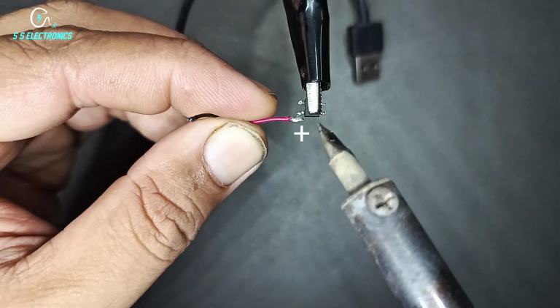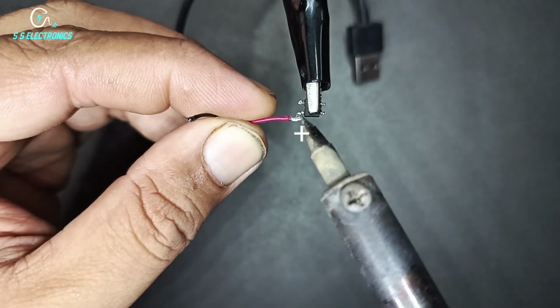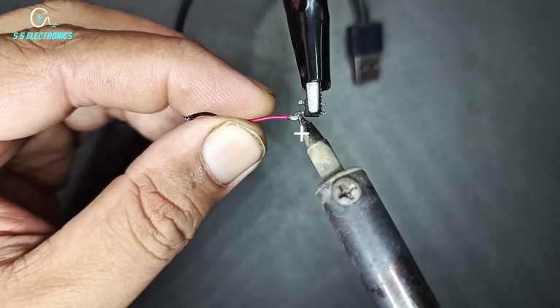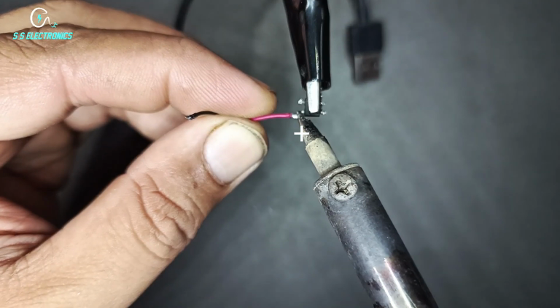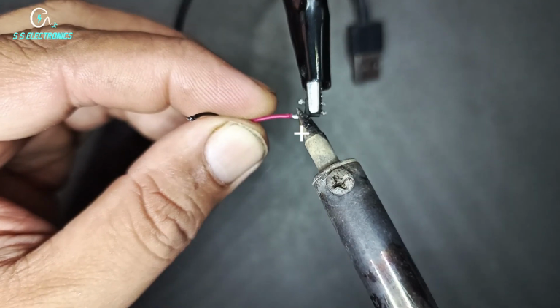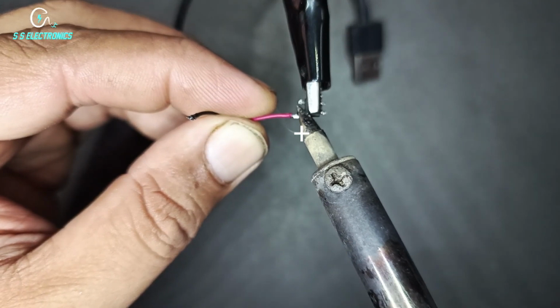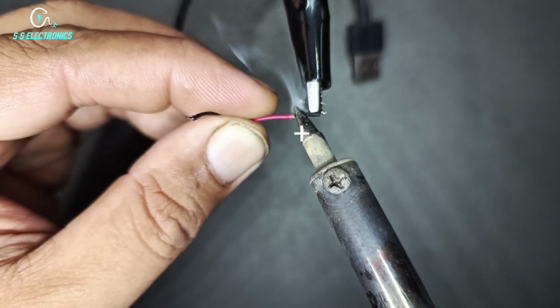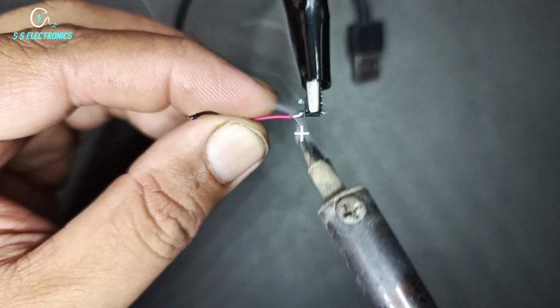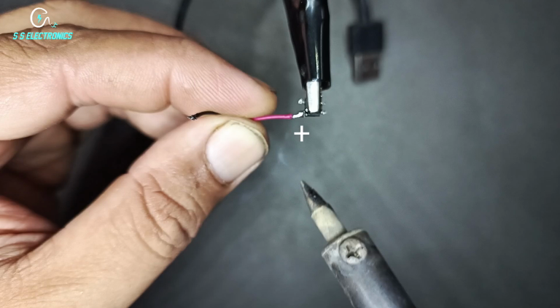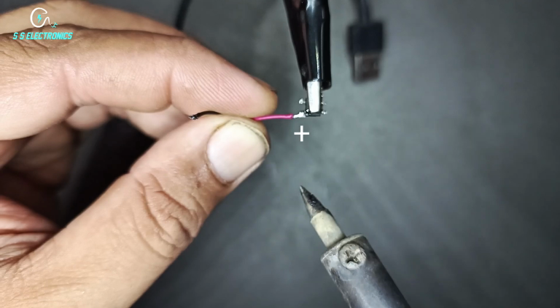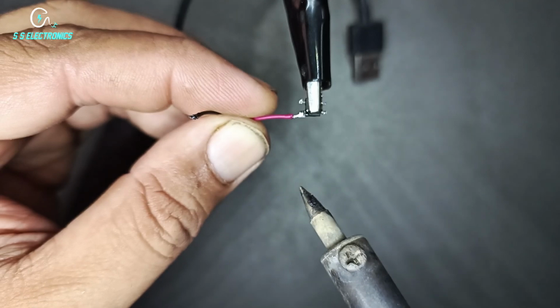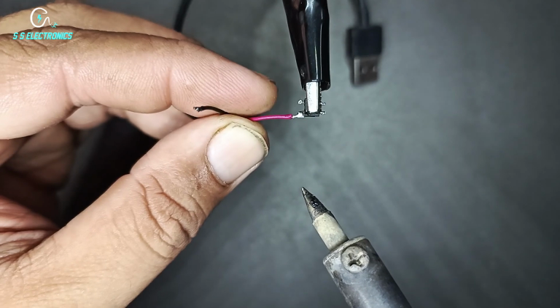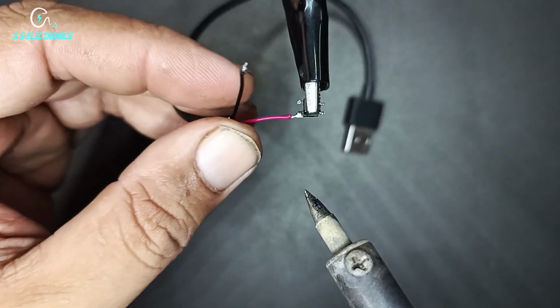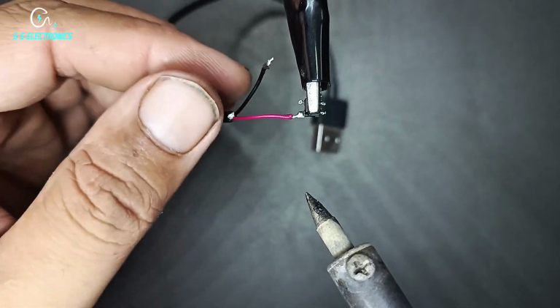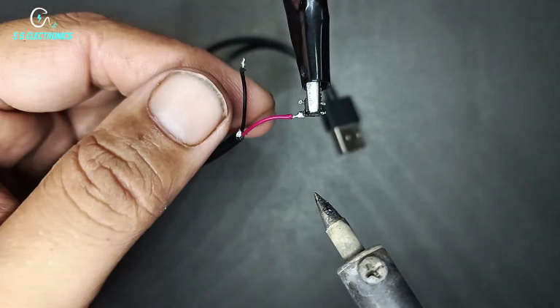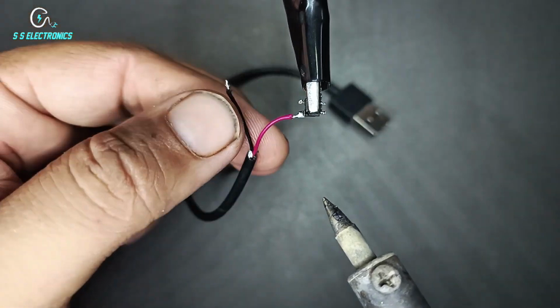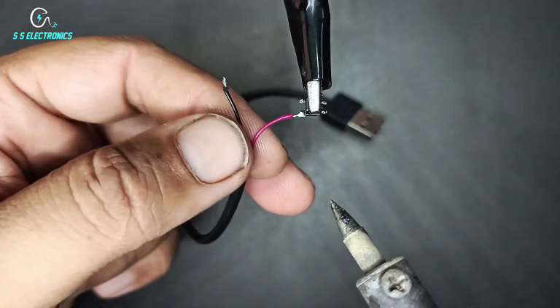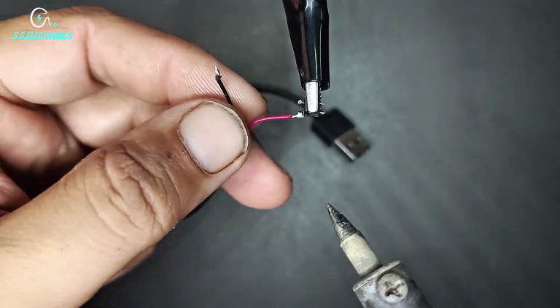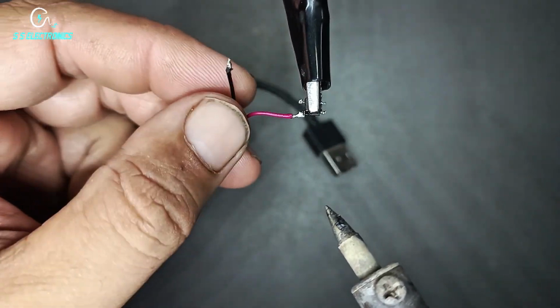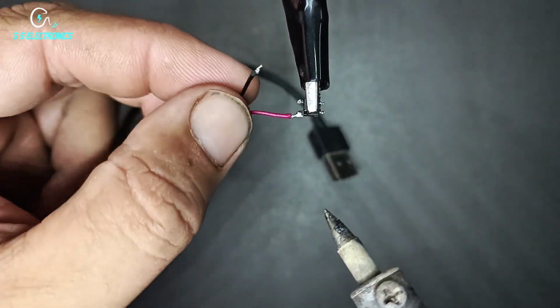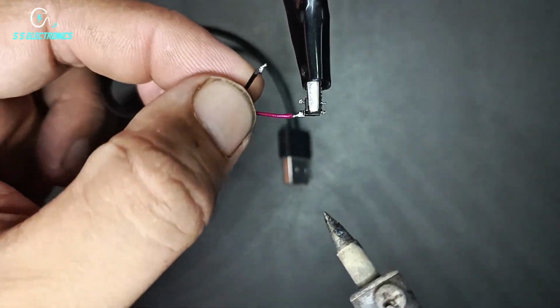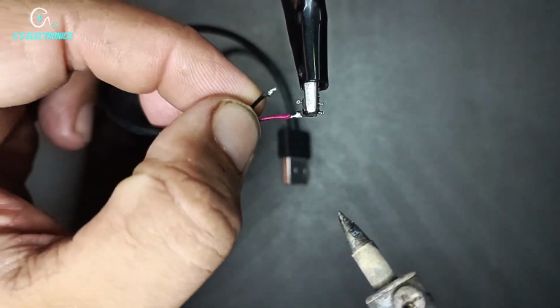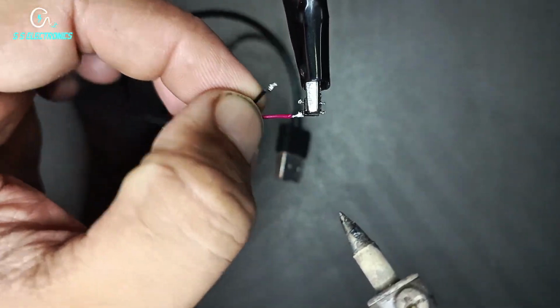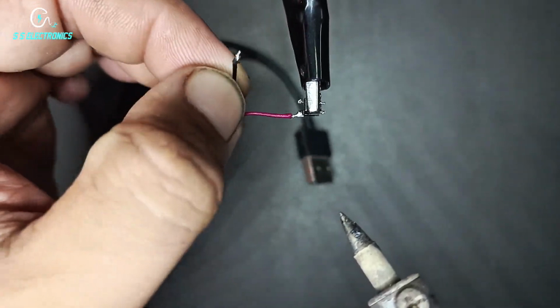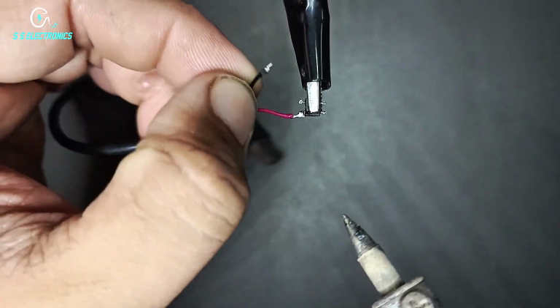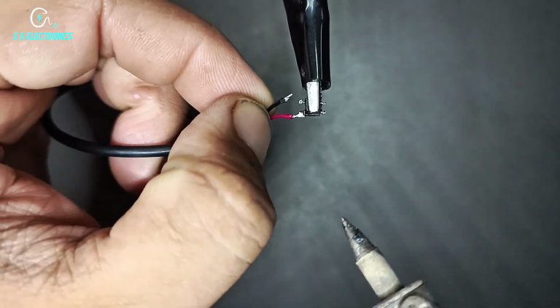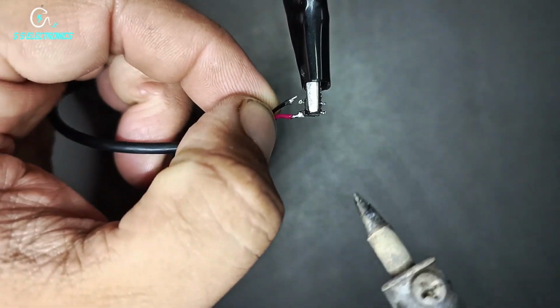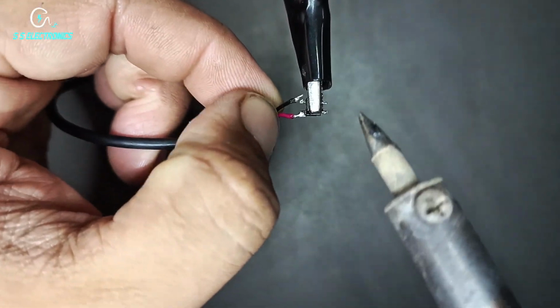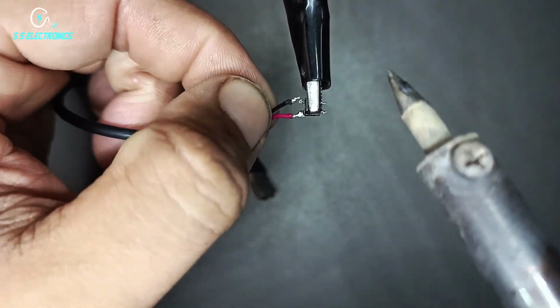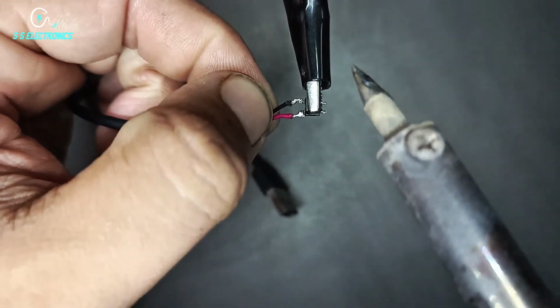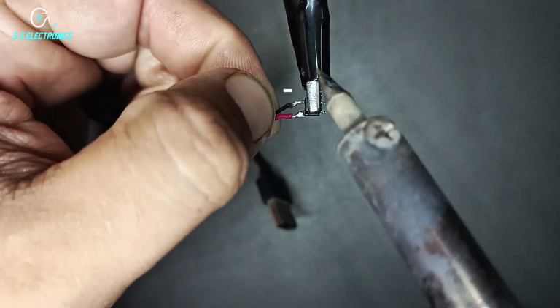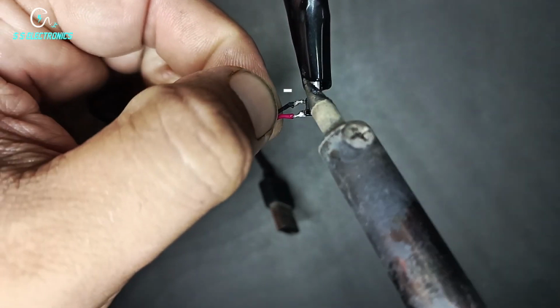Positive wire connecting with IC positive side. Negative wire connecting with IC negative side.